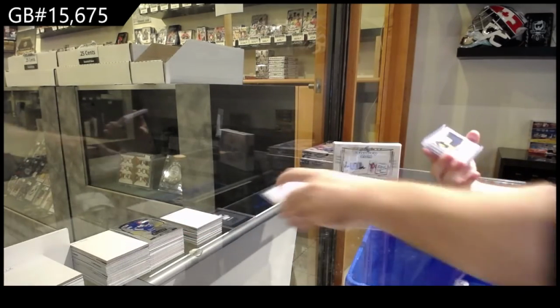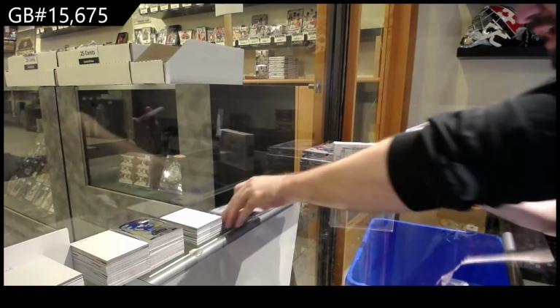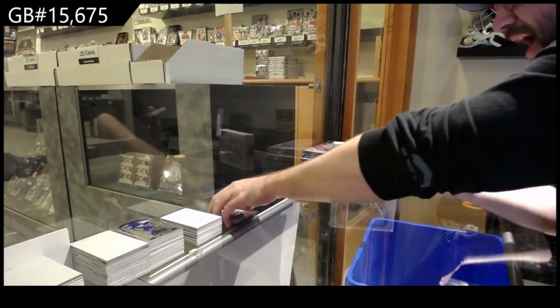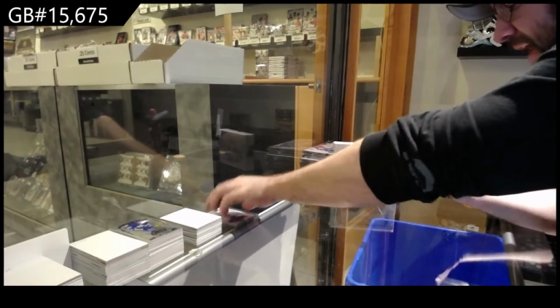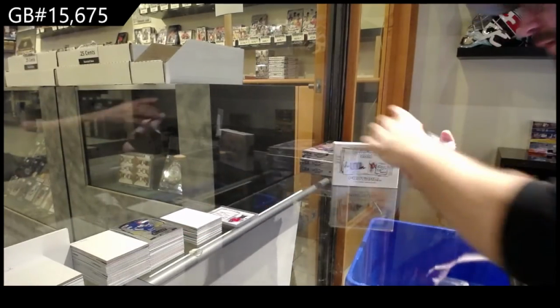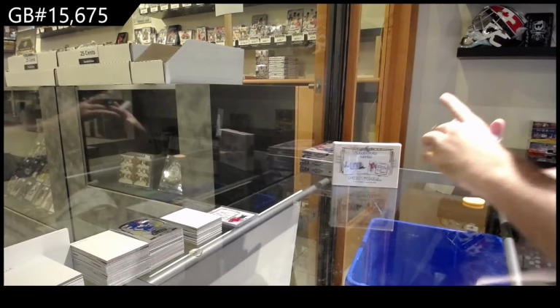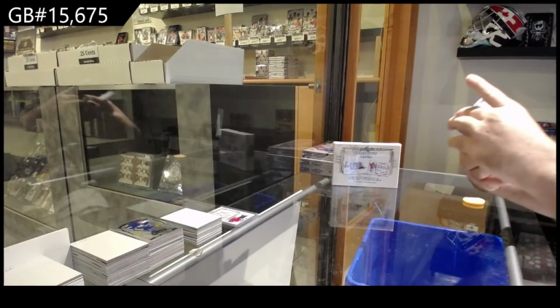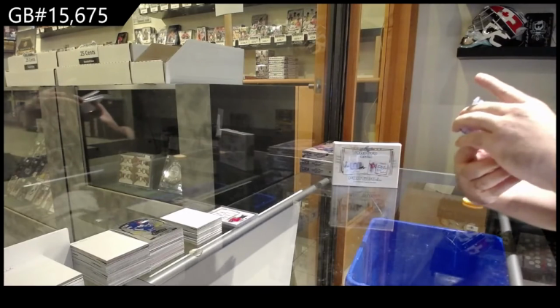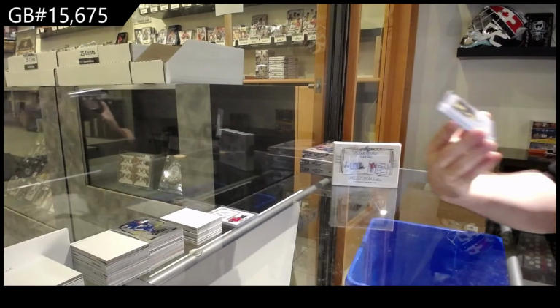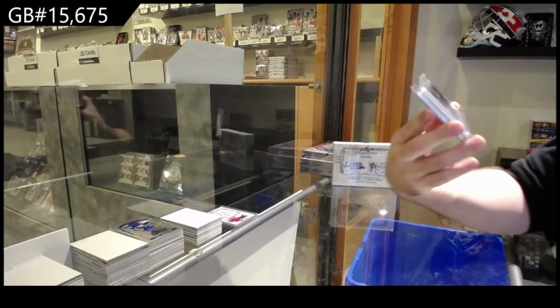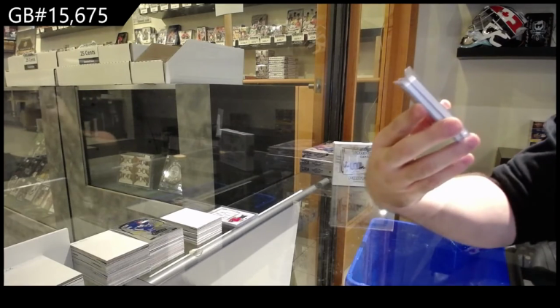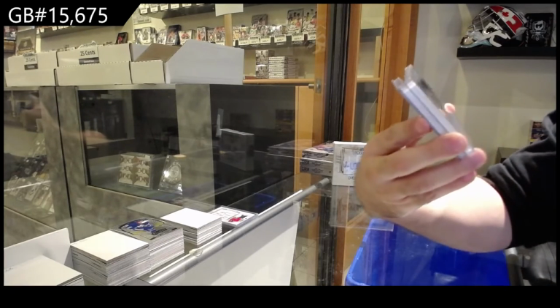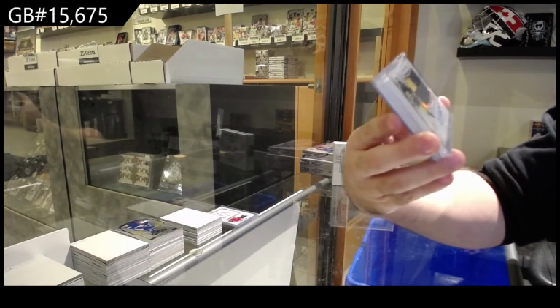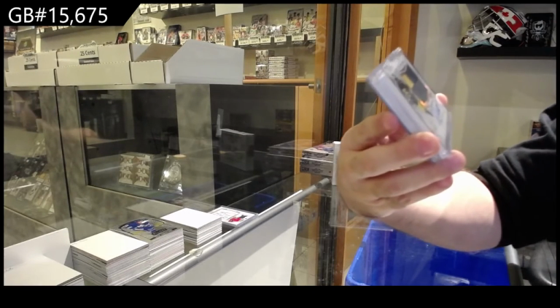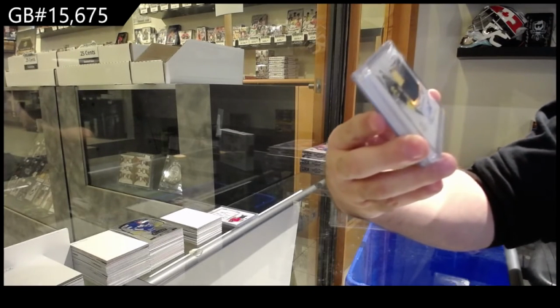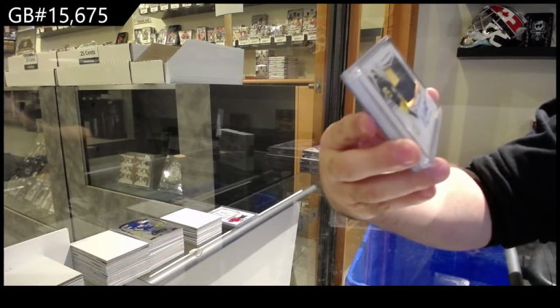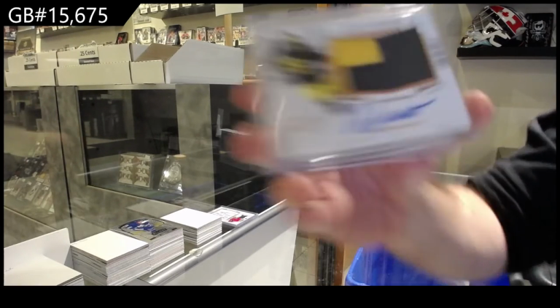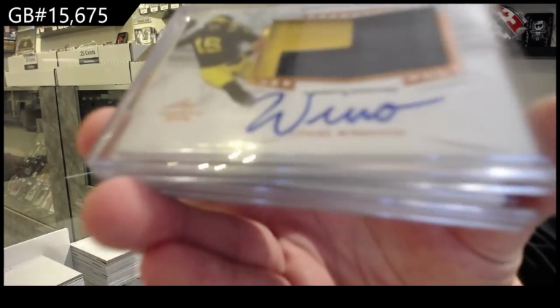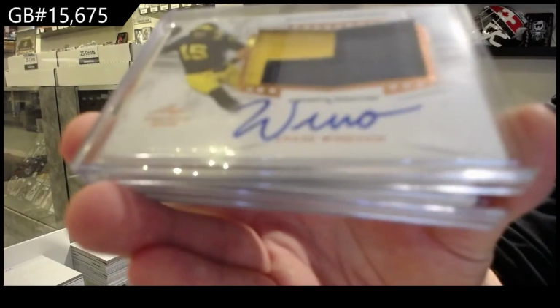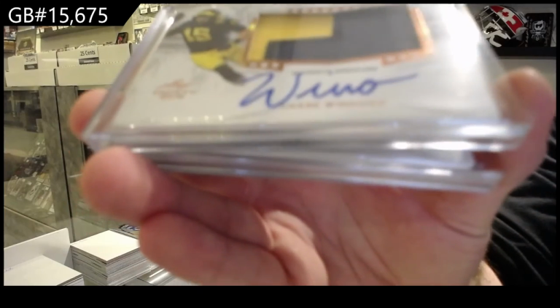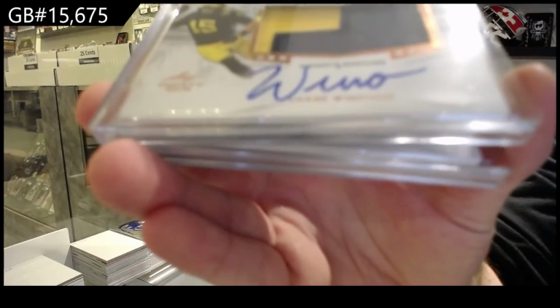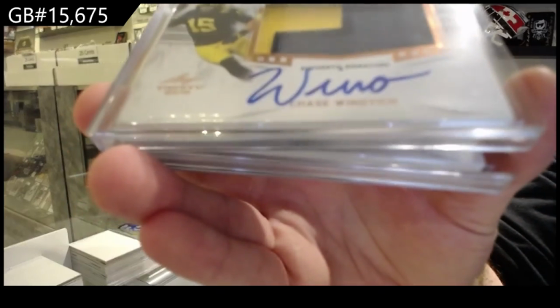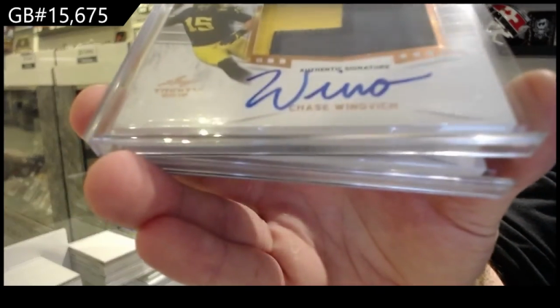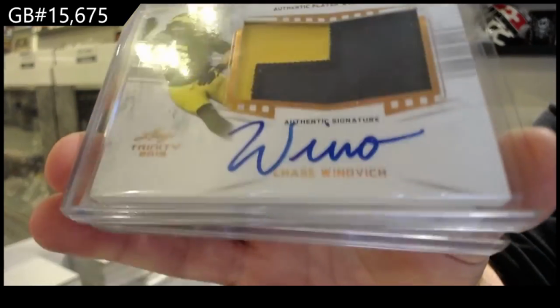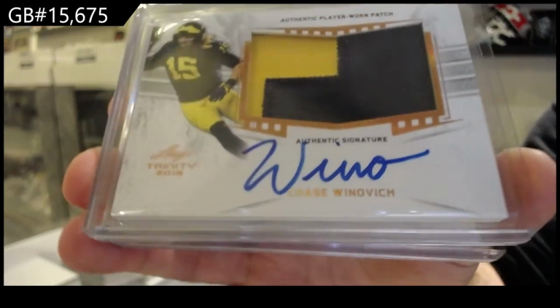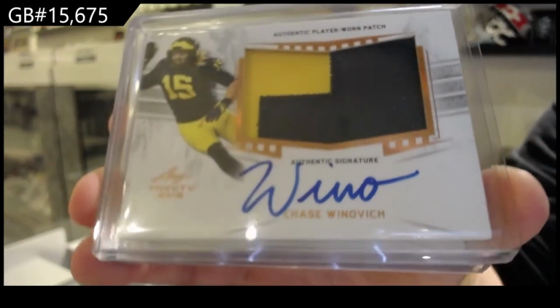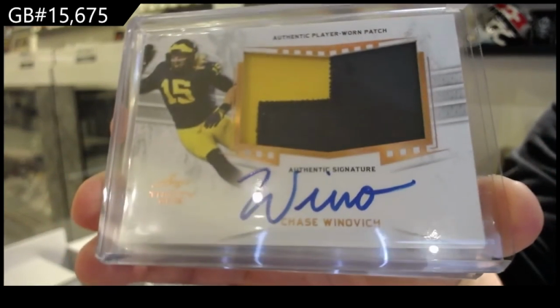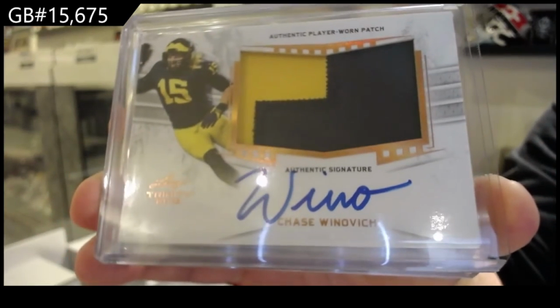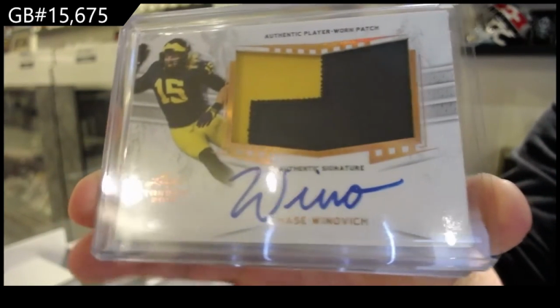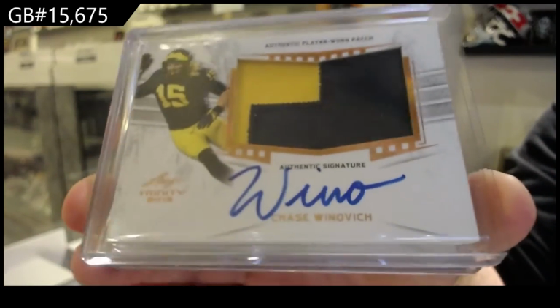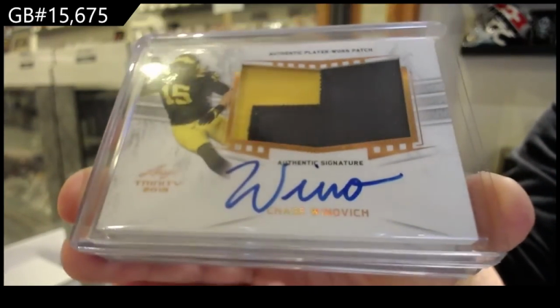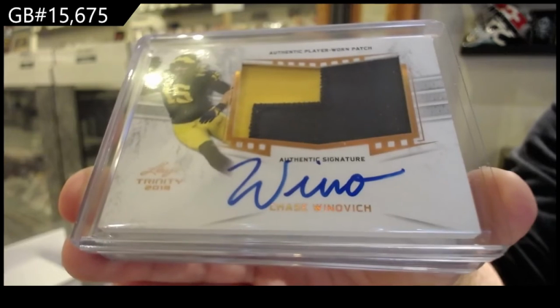We've got, again, for the W spot, a patch of Chase Winovich. Chase Winovich.